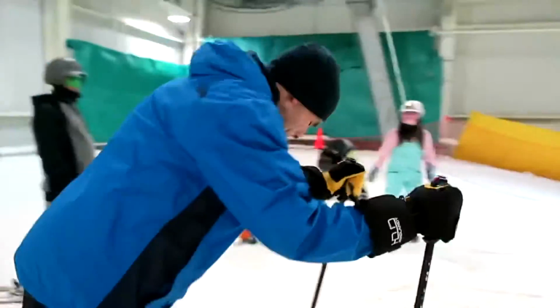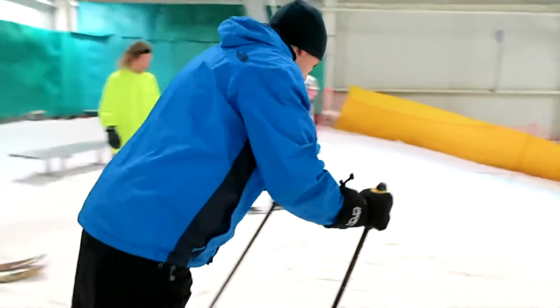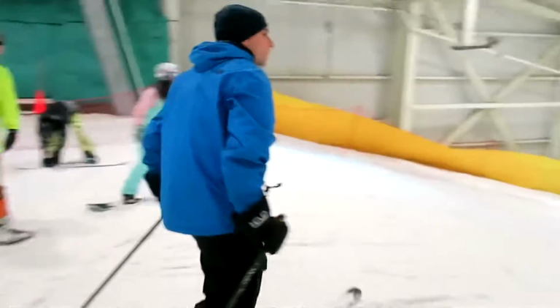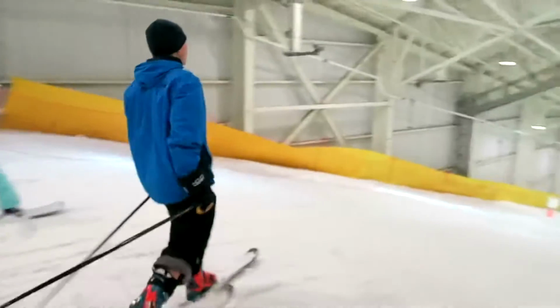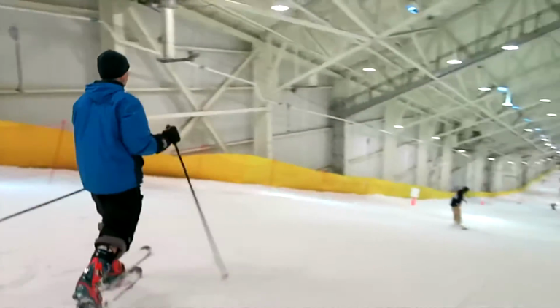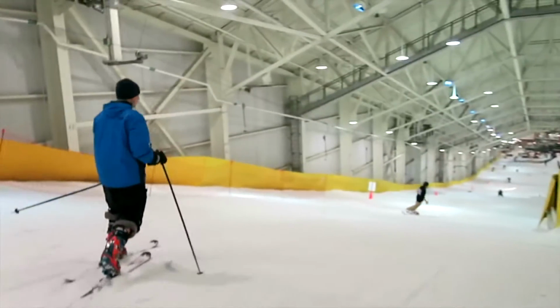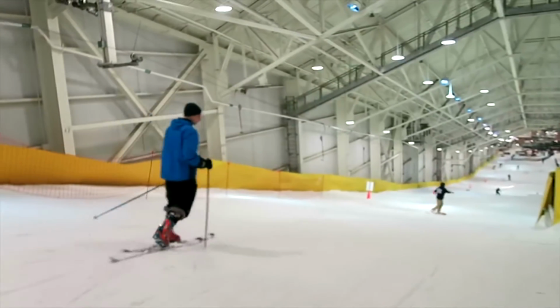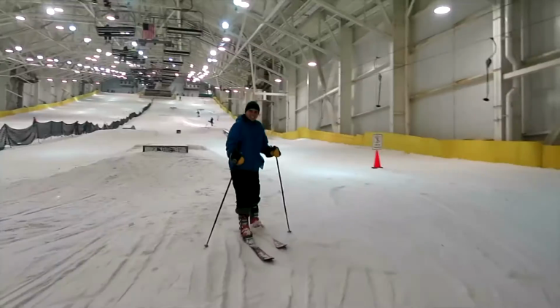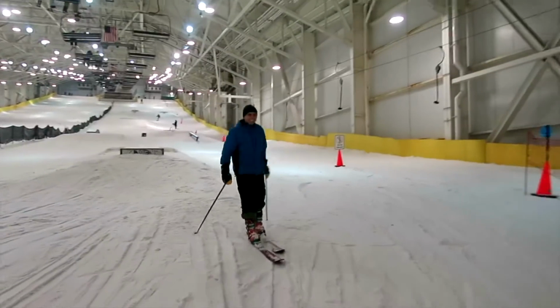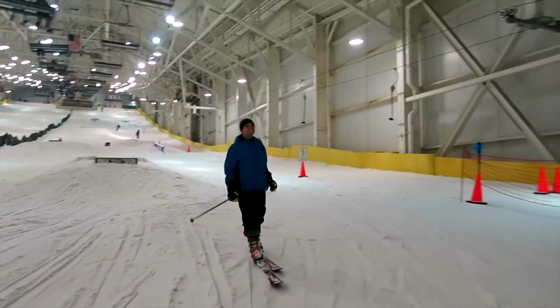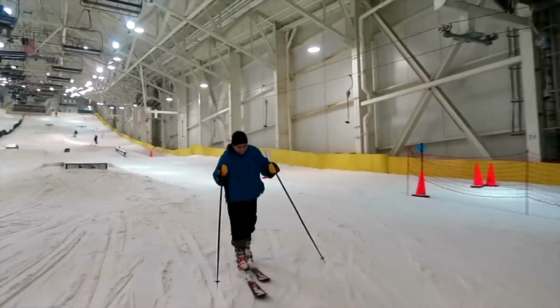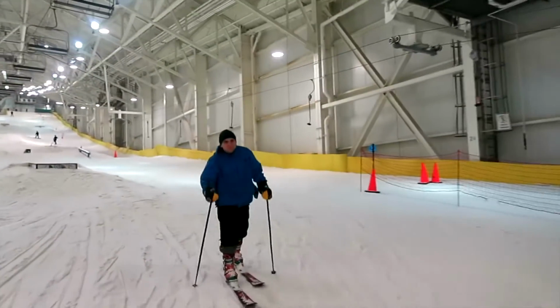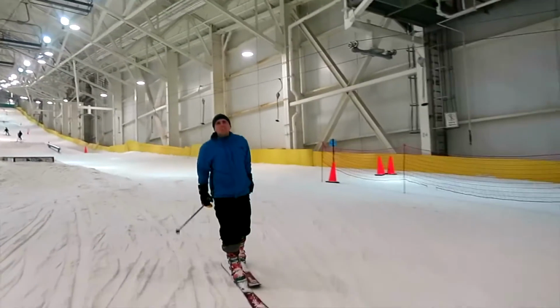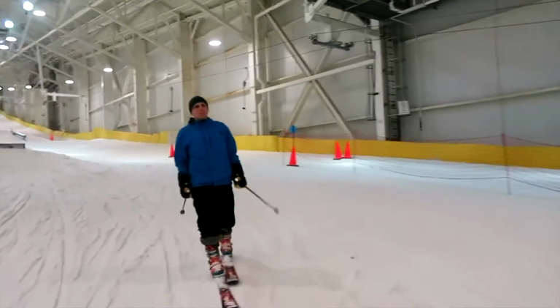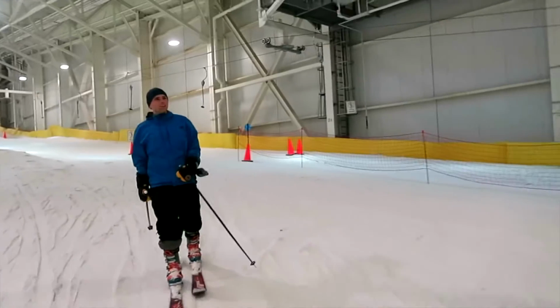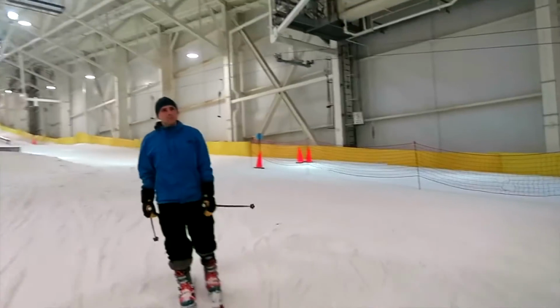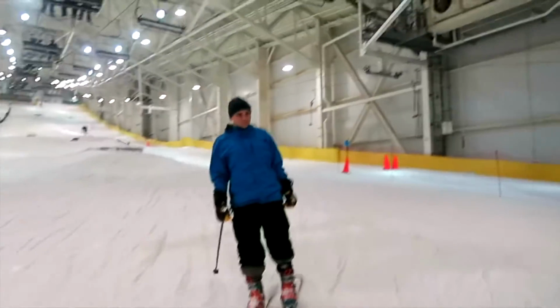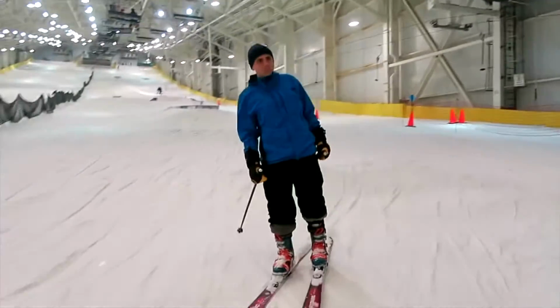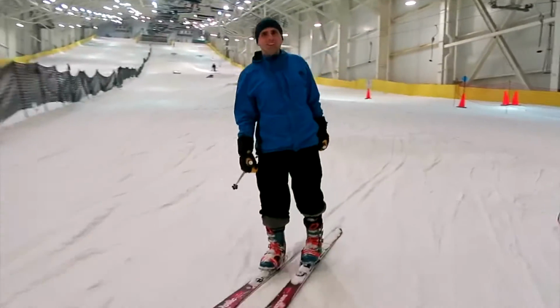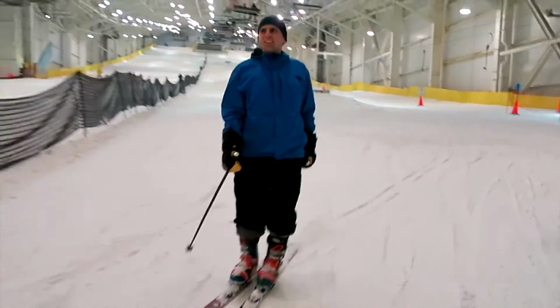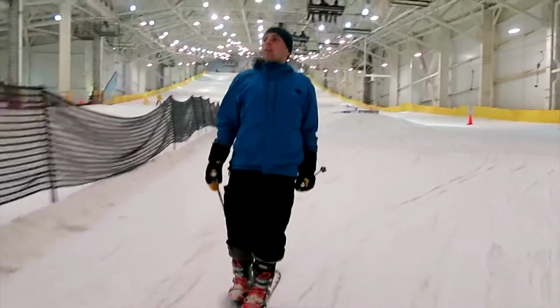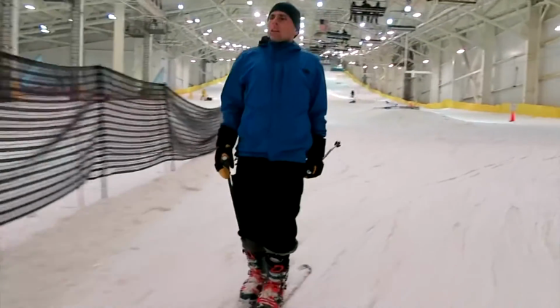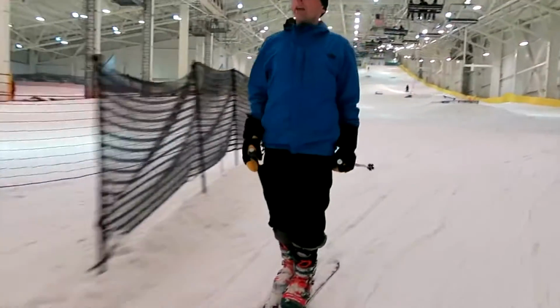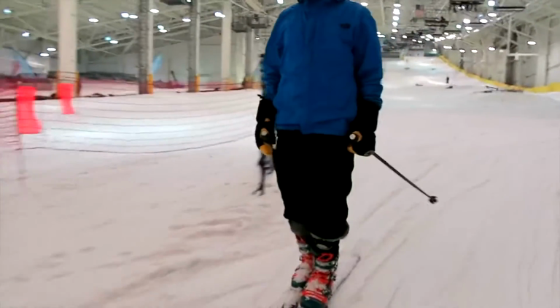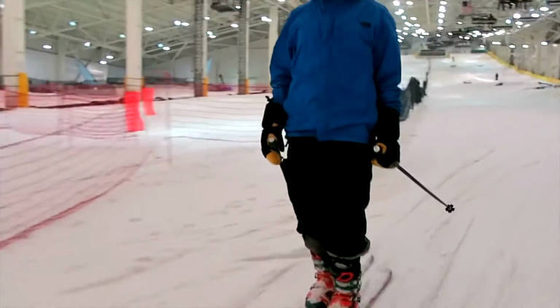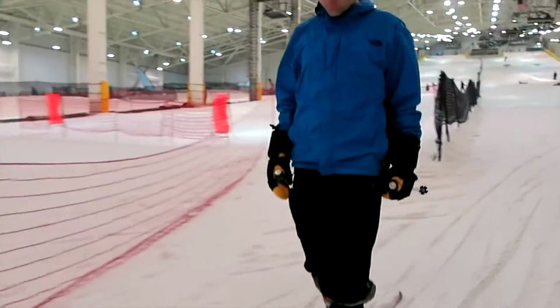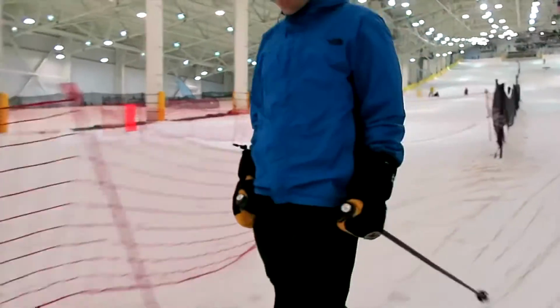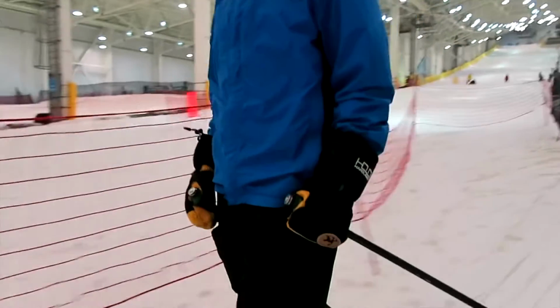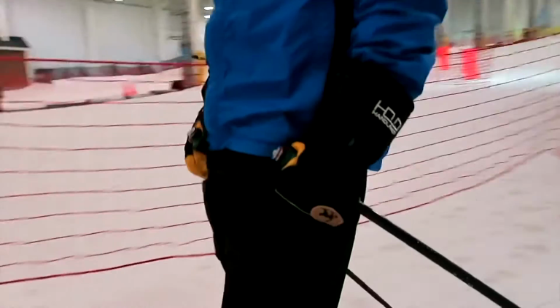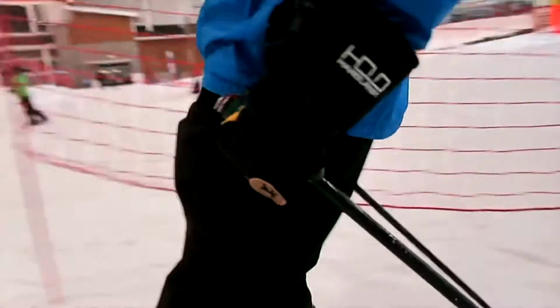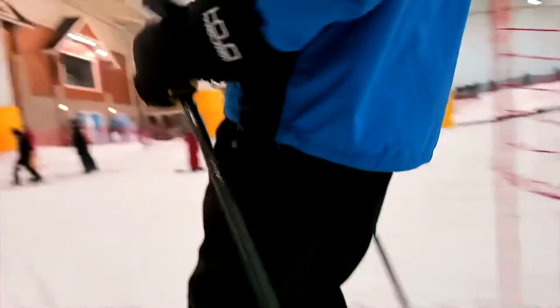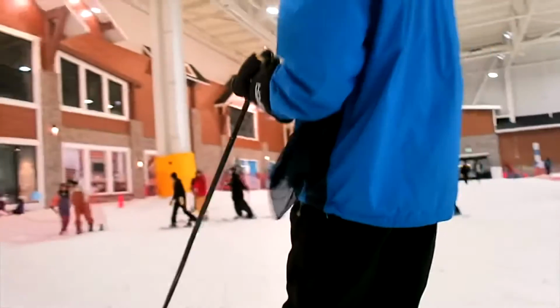Once attached, one key aspect of Monkey Straps that gives them utility is that you are able to apply full force when pulling the strap down at a 180-degree angle. This allows for stronger pulling on flat ground and firmer planting for advanced mogul skiers.